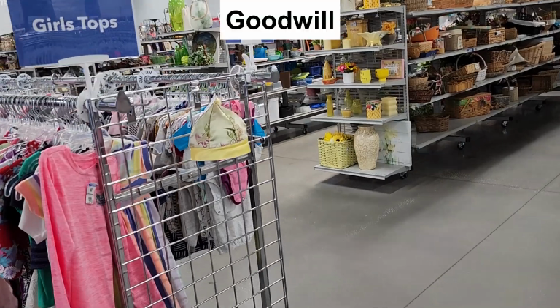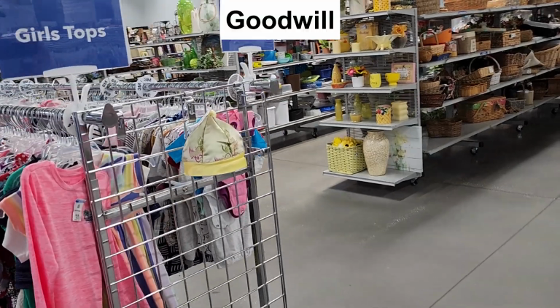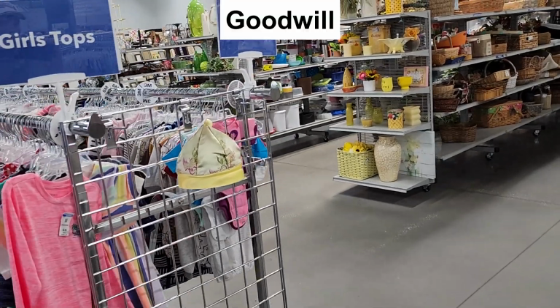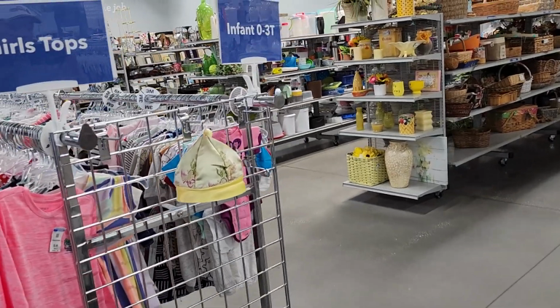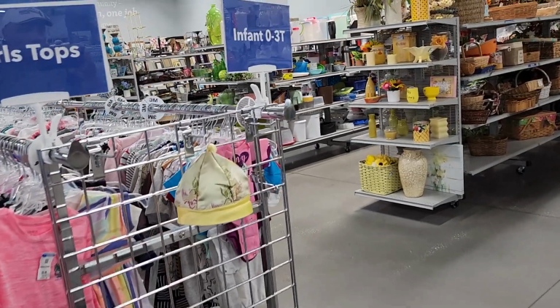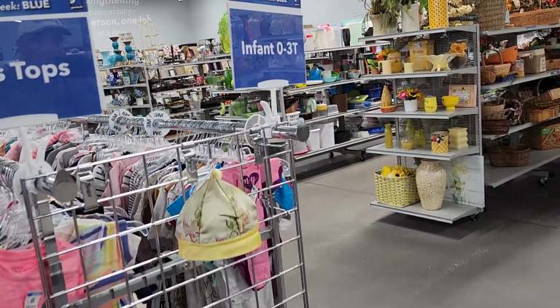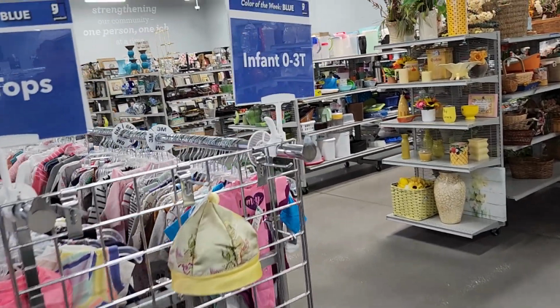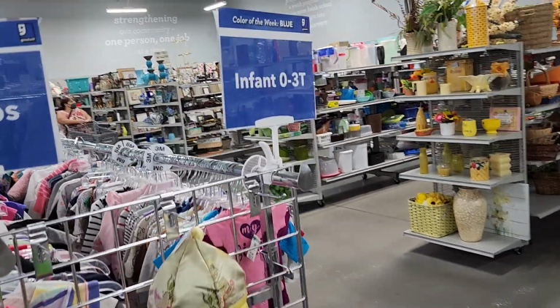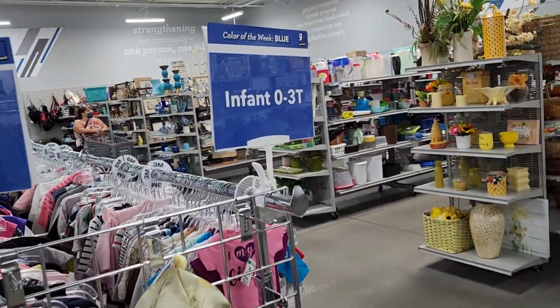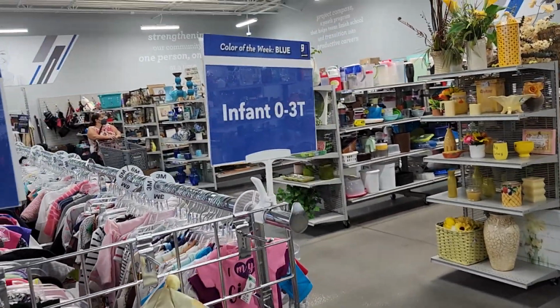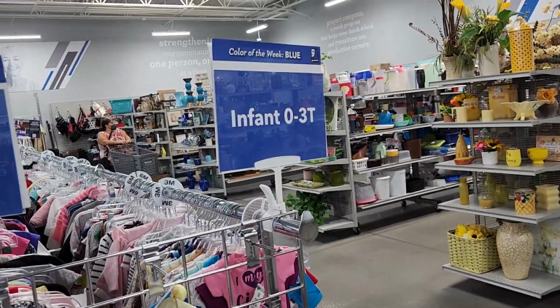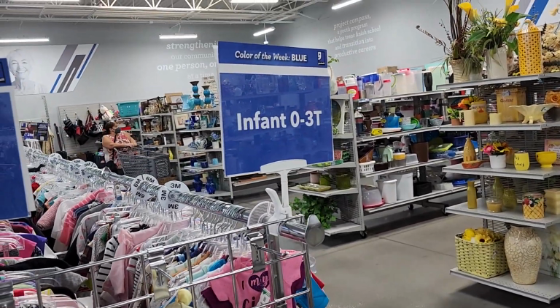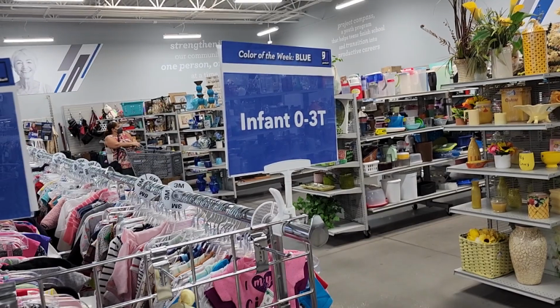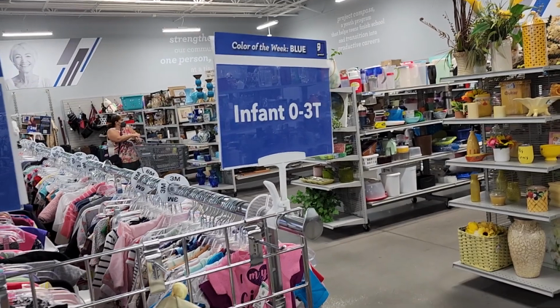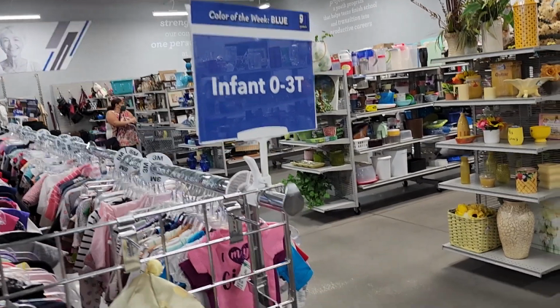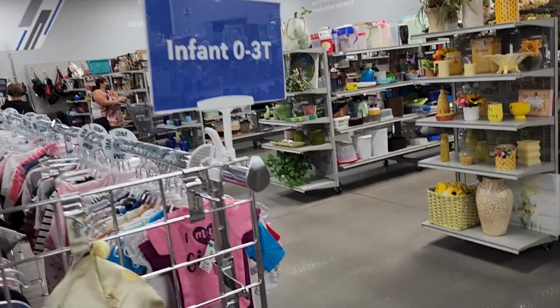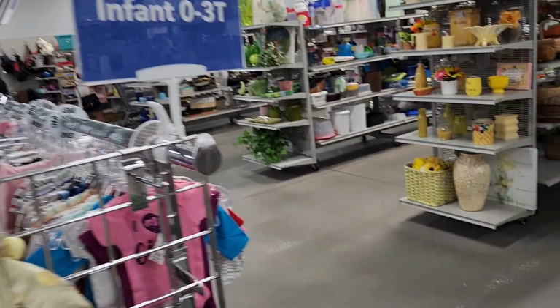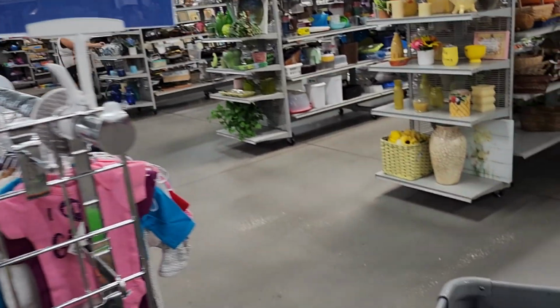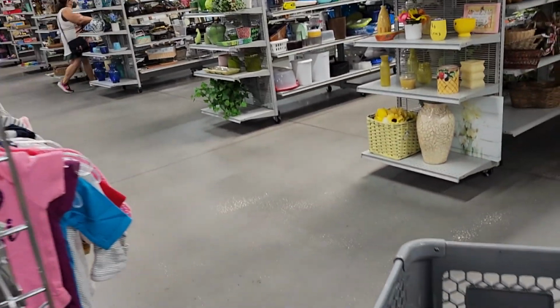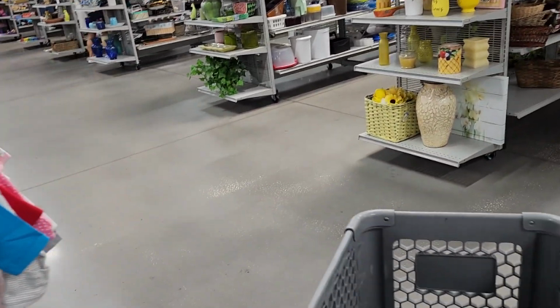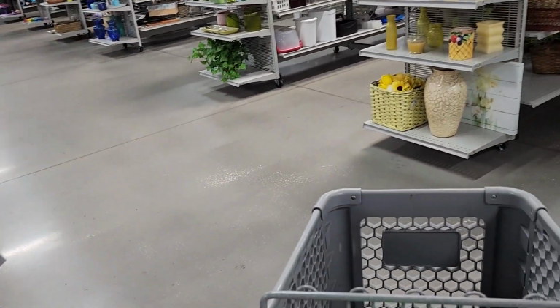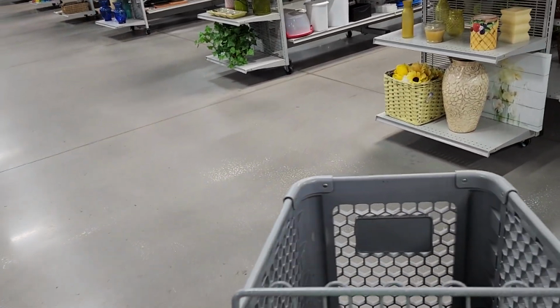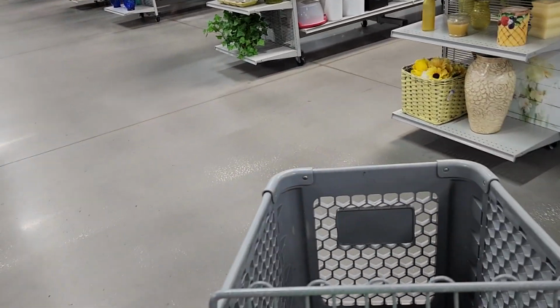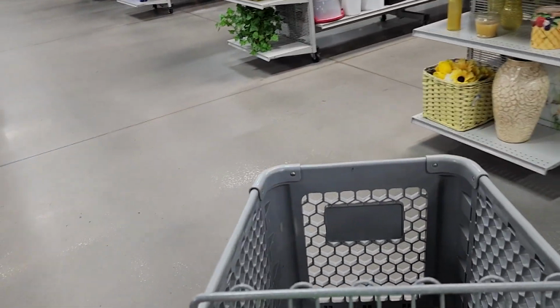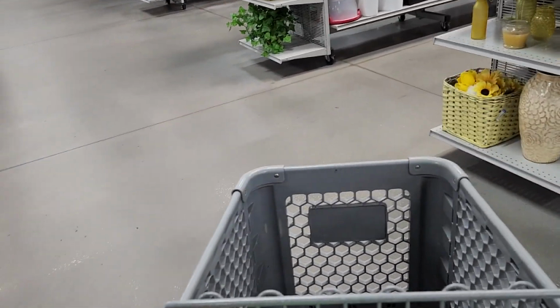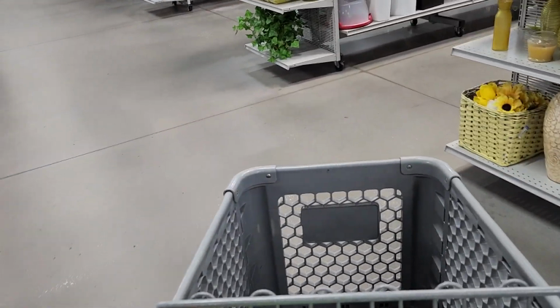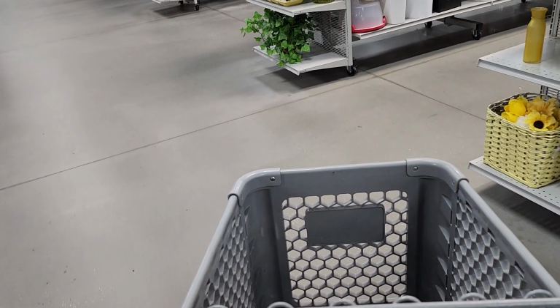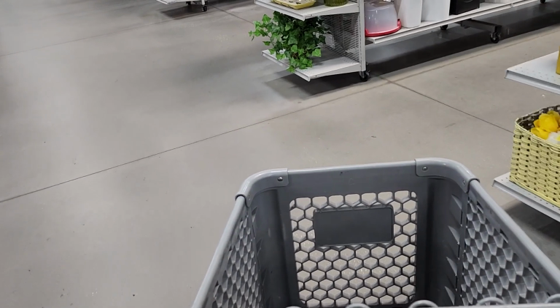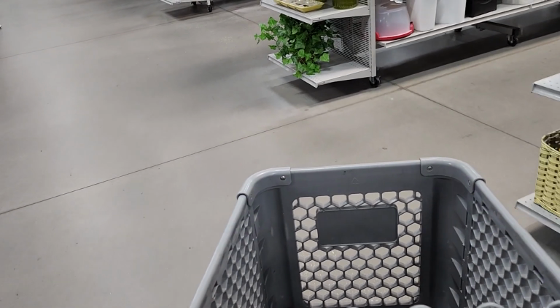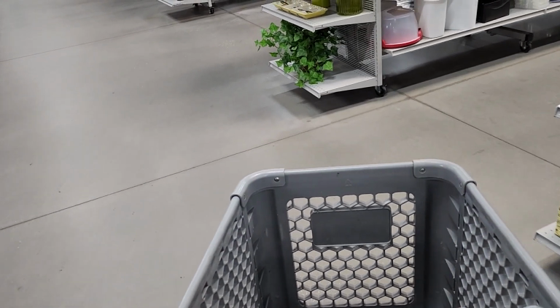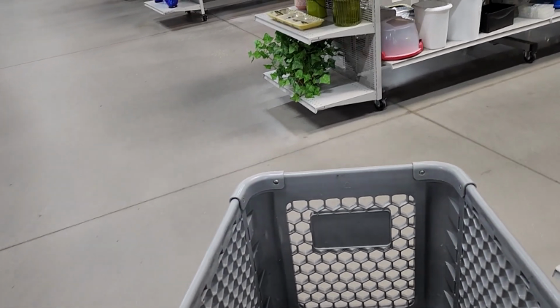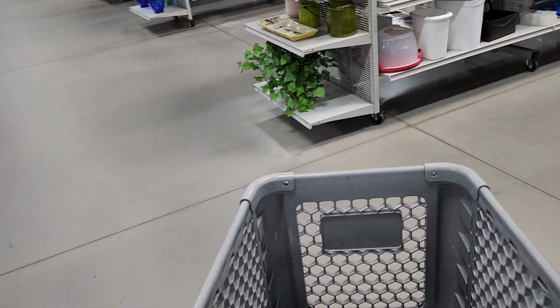As soon as I got into this store I walked right over to see what the color of the week was, and it was blue. That means anything with a price tag on it that's blue is 50% off for the whole week.